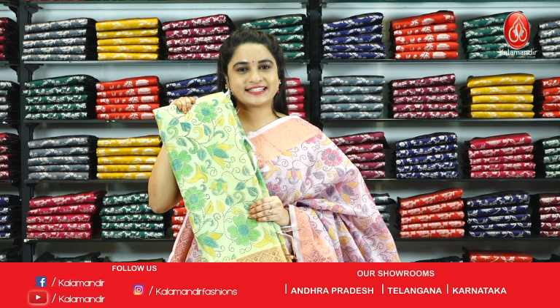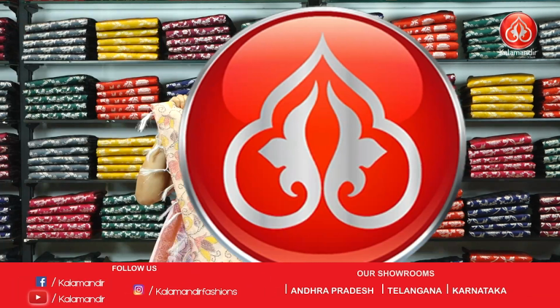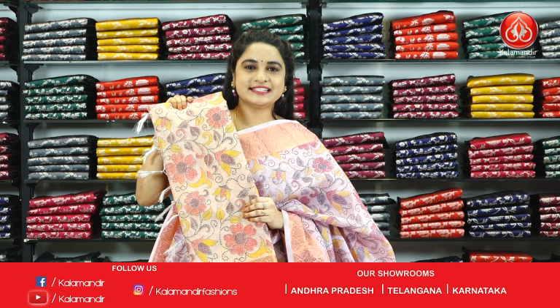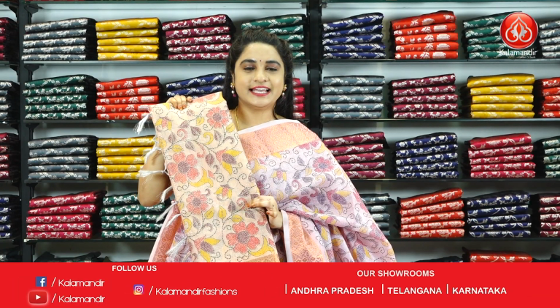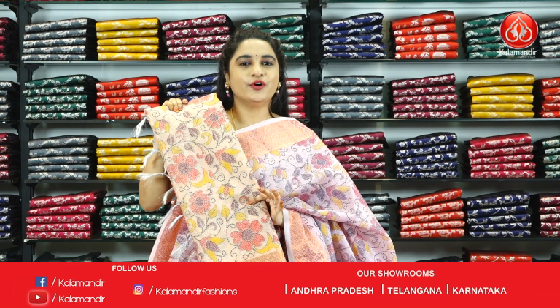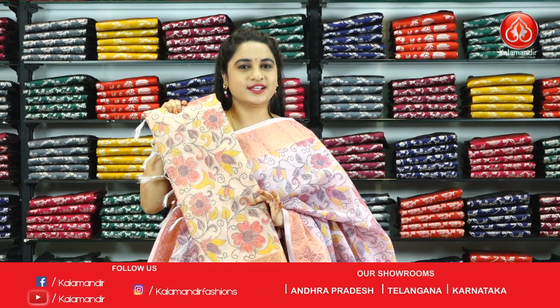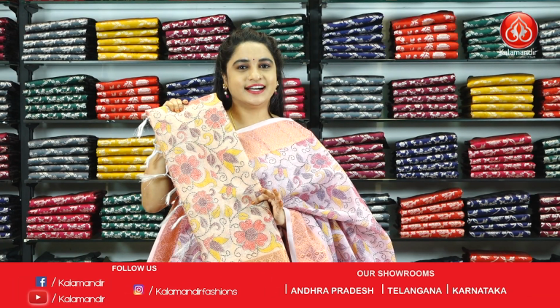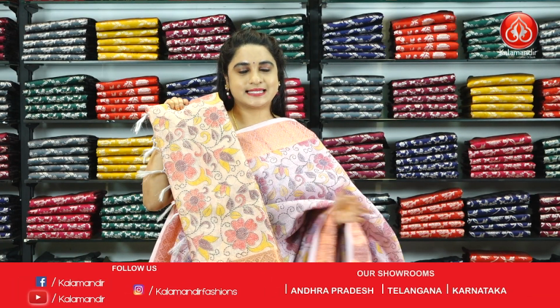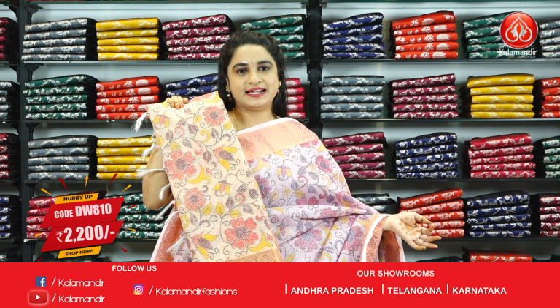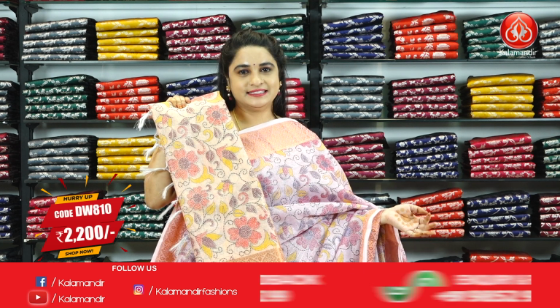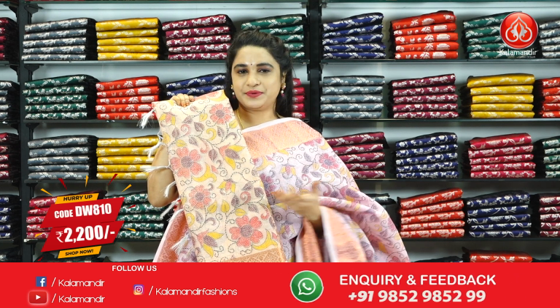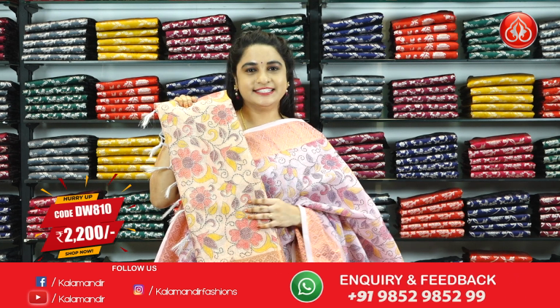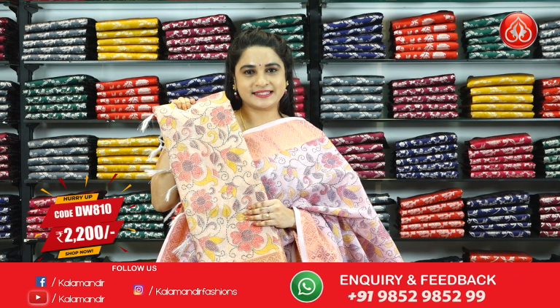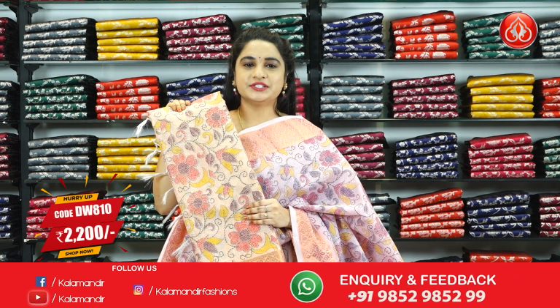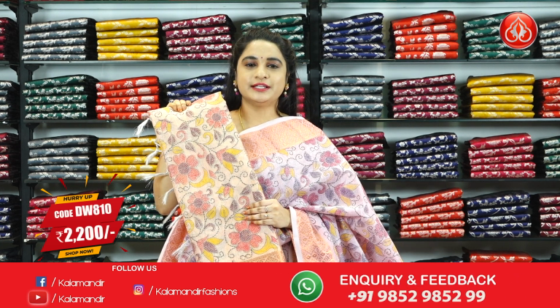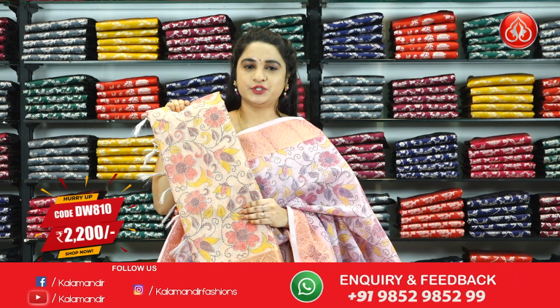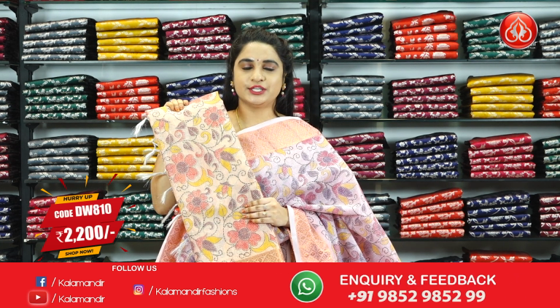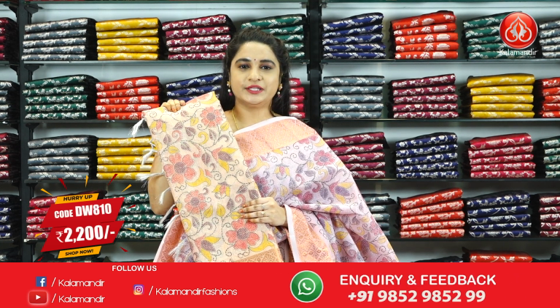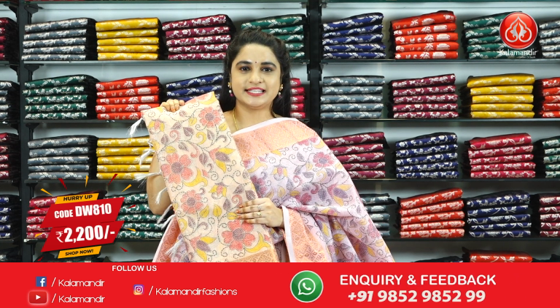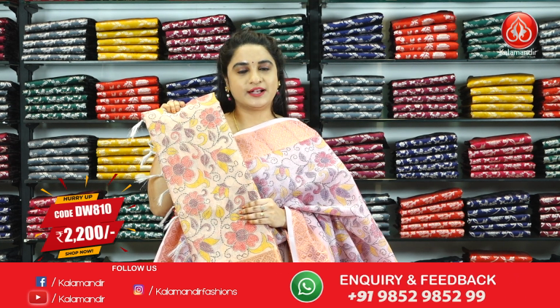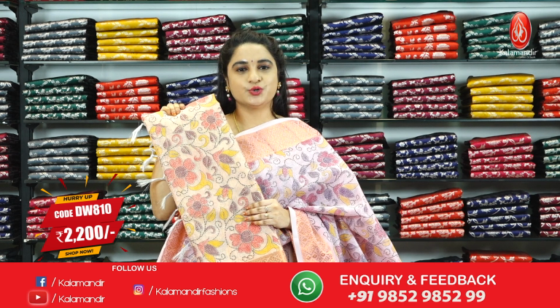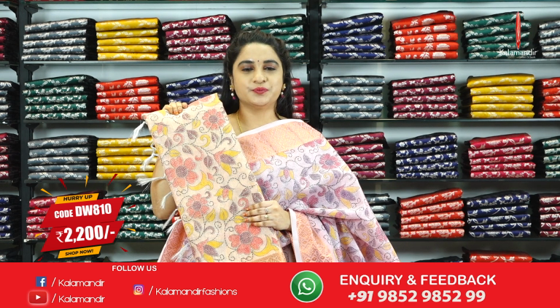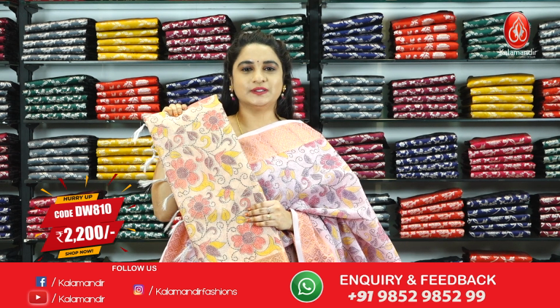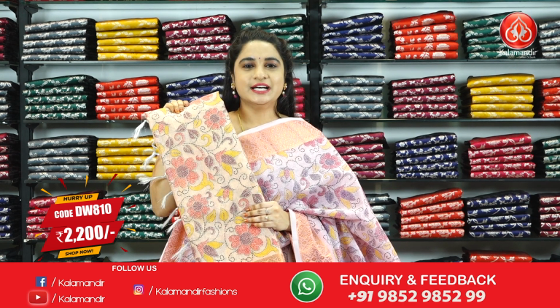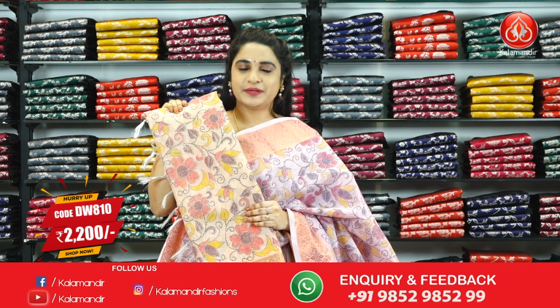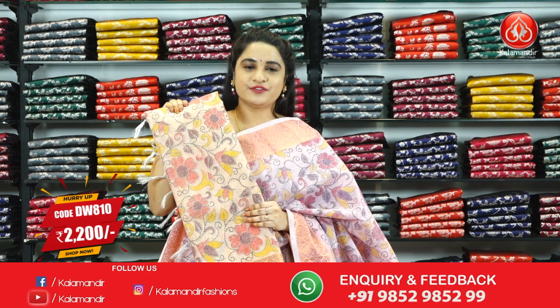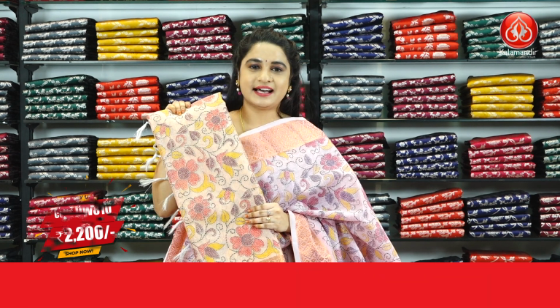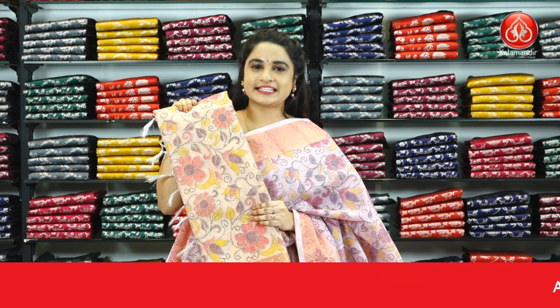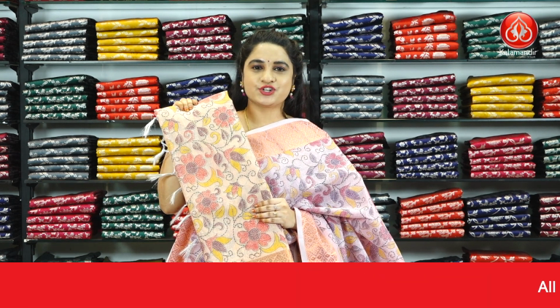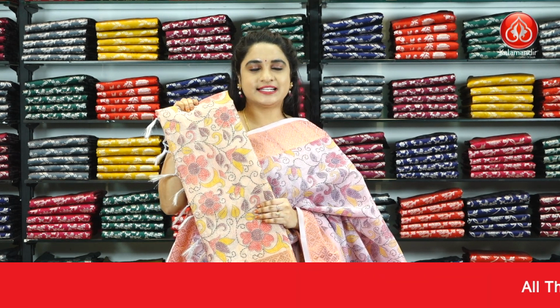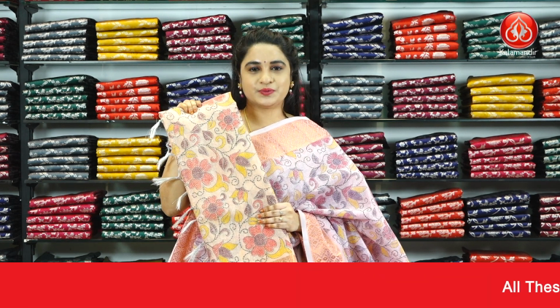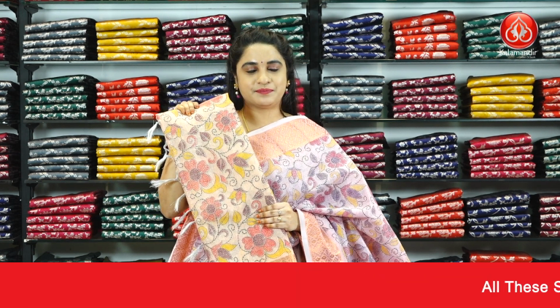Next saree — the colour is light orange, in the same pattern. Saree code DW80810 and the price is Rs.2200 only. To place an order, take a screenshot and send us on our WhatsApp number.